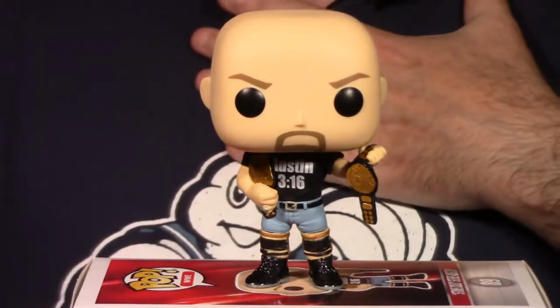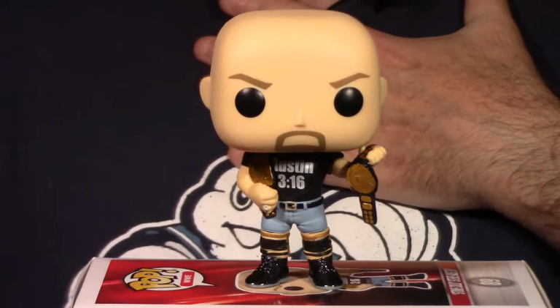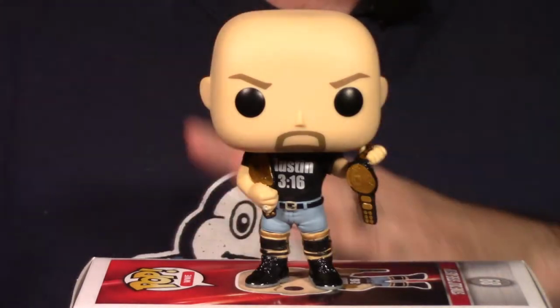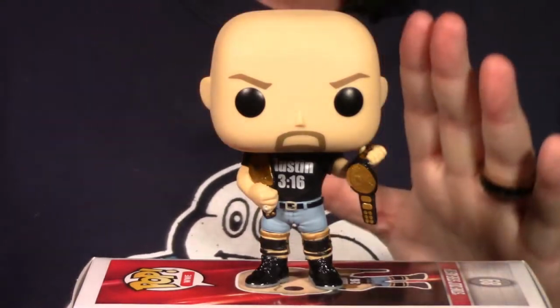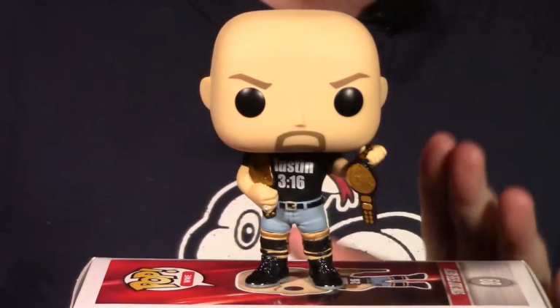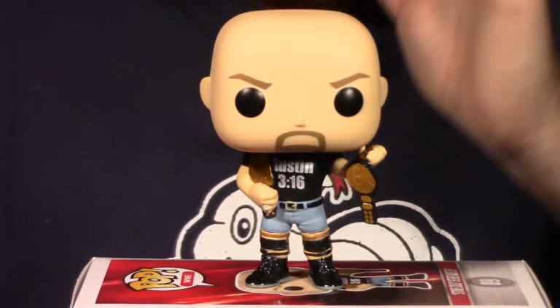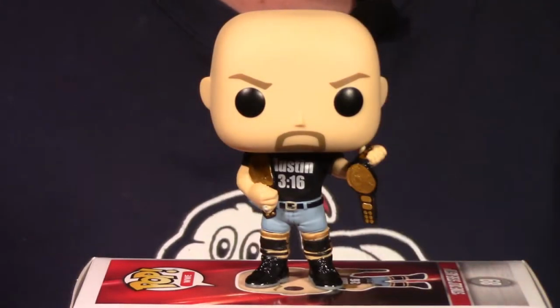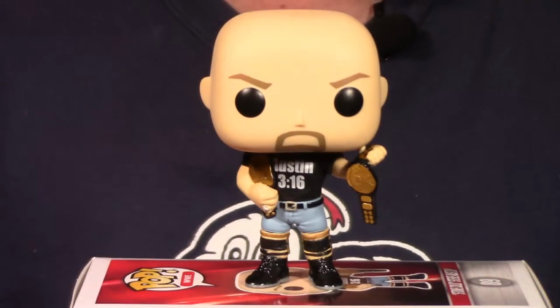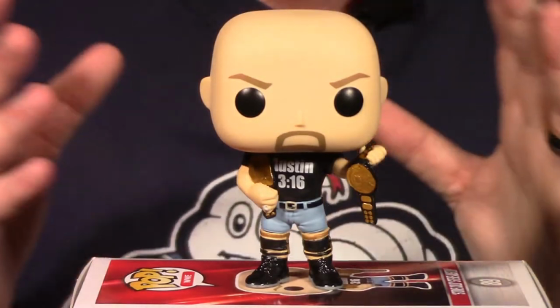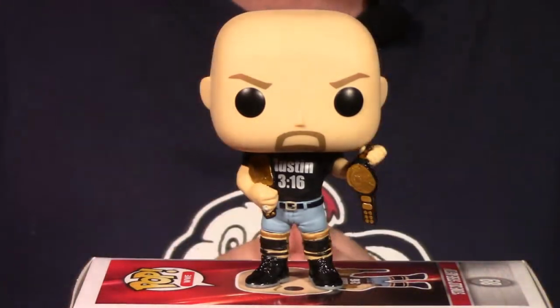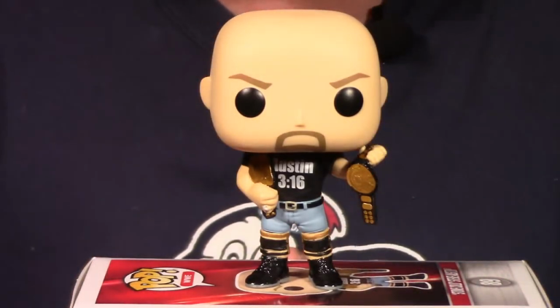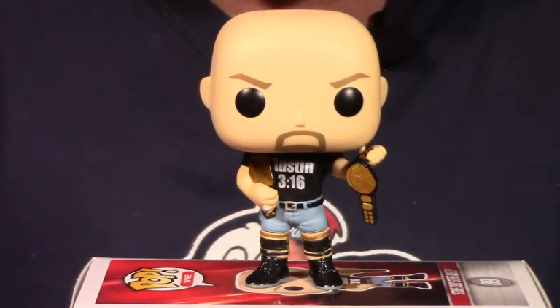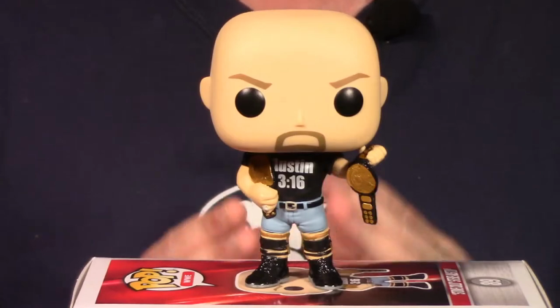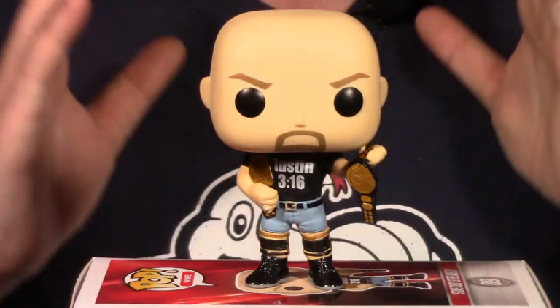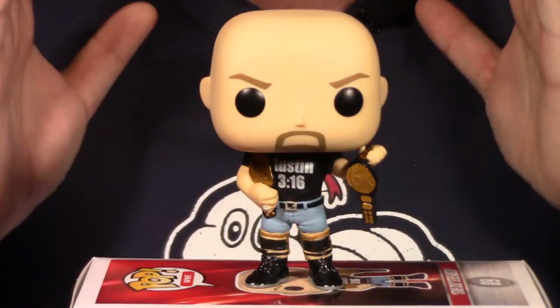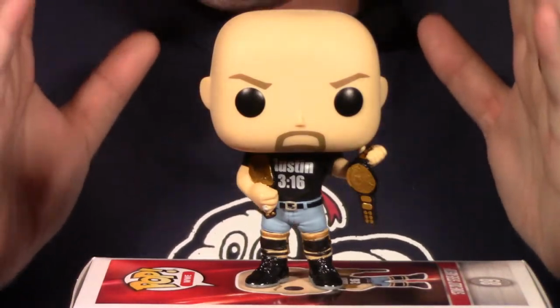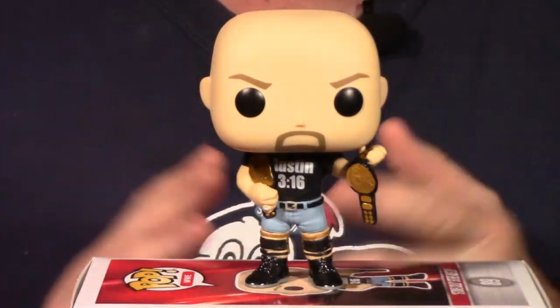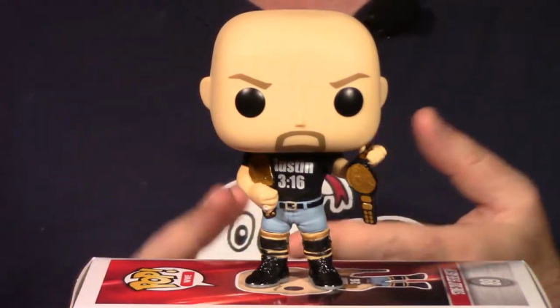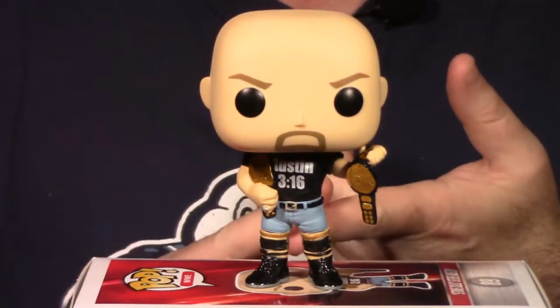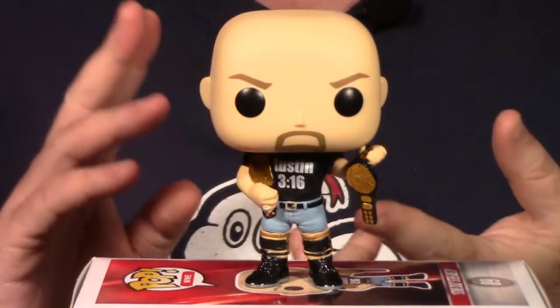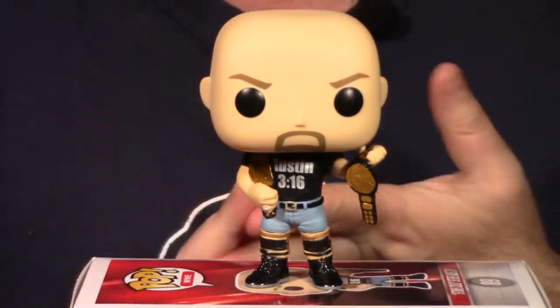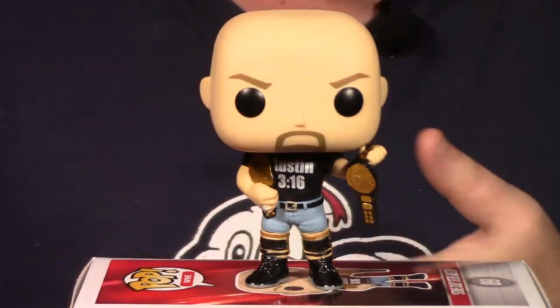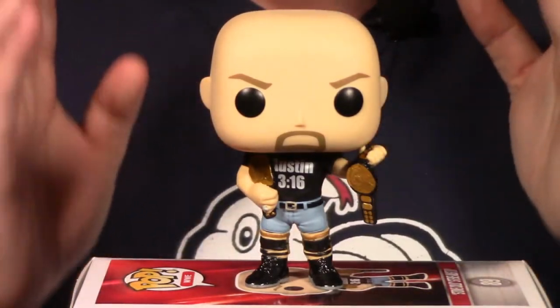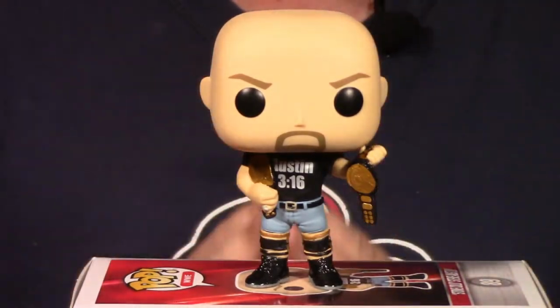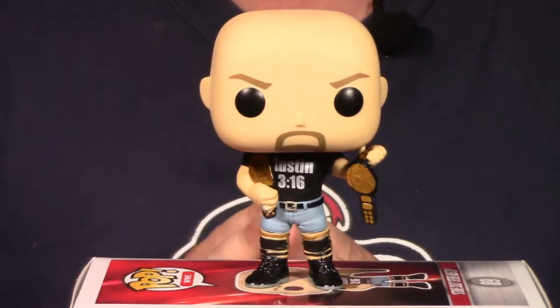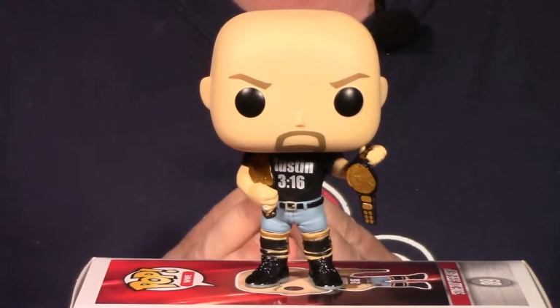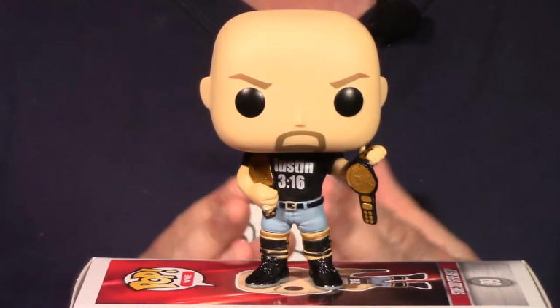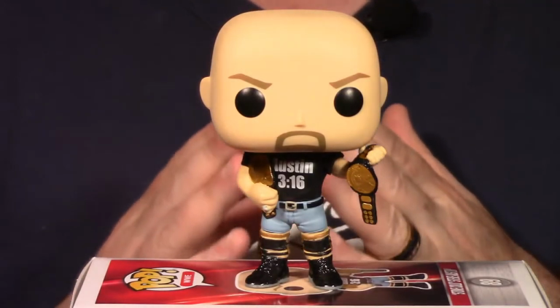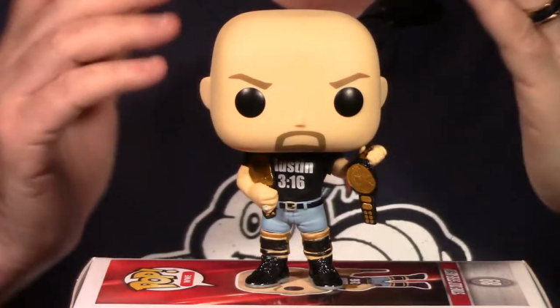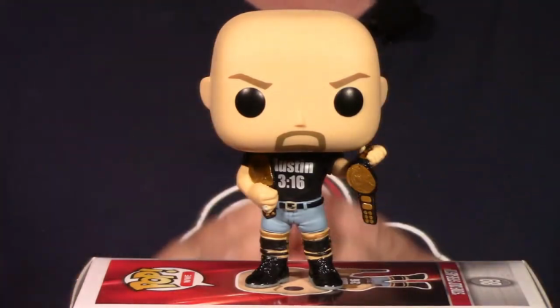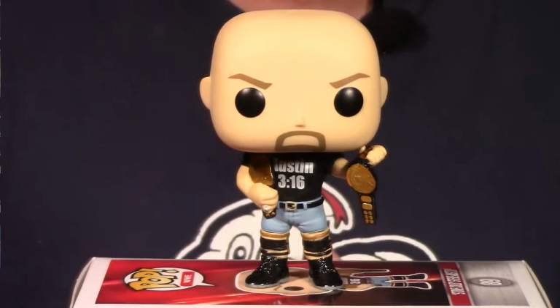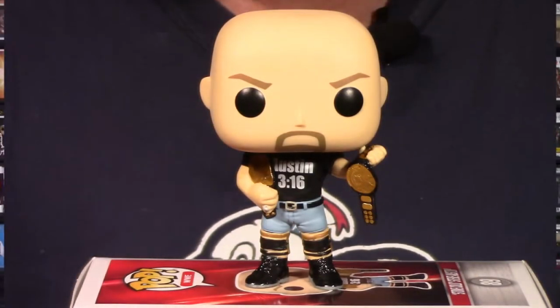But all things considered, it's still an awesome Pop. I like what they did with Stone Cold here. If you're a fan or a collector of wrestling memorabilia, or a fan of Stone Cold, absolutely pick this guy up for your collection. And with that, let's go to Final Thoughts and wrap up this video.